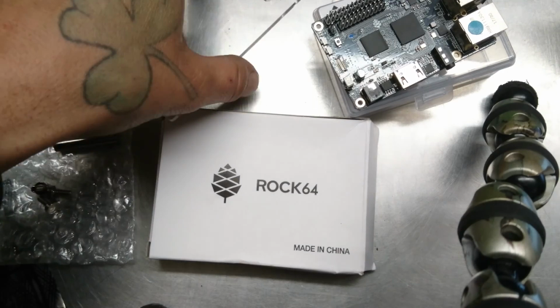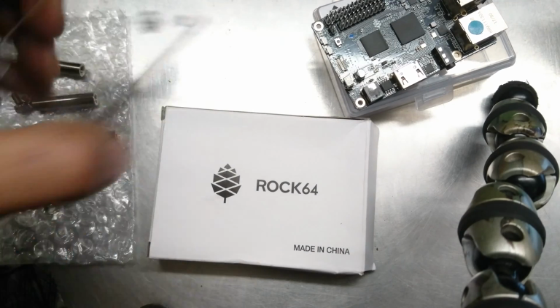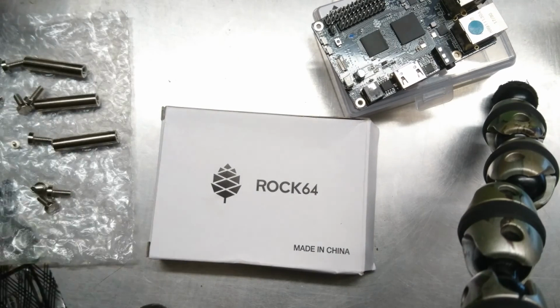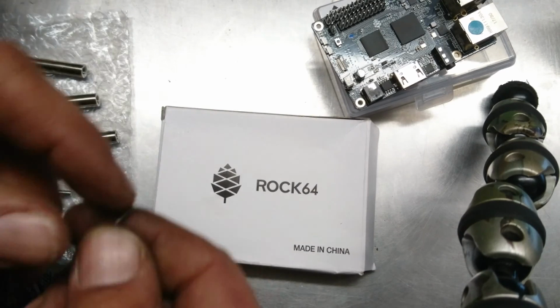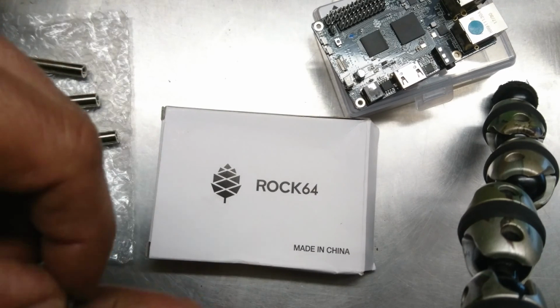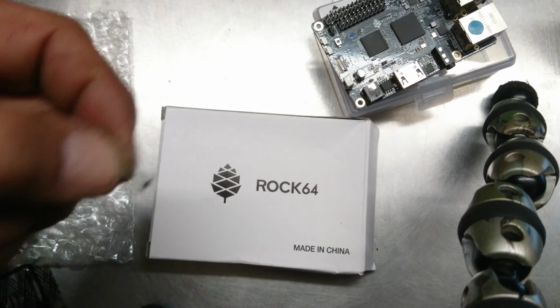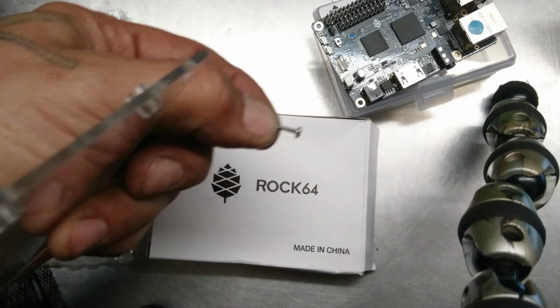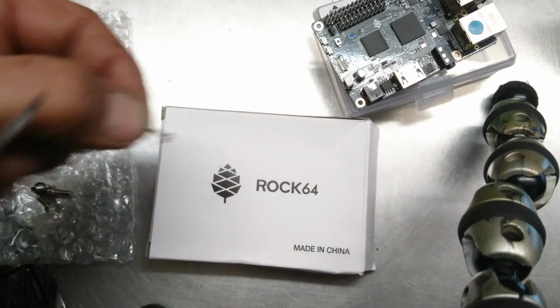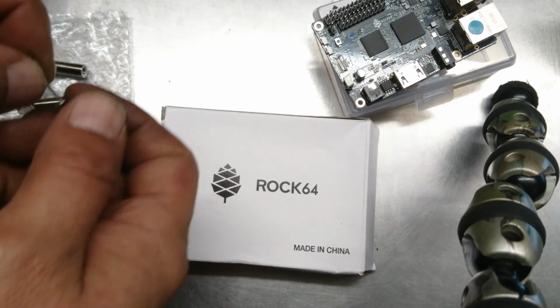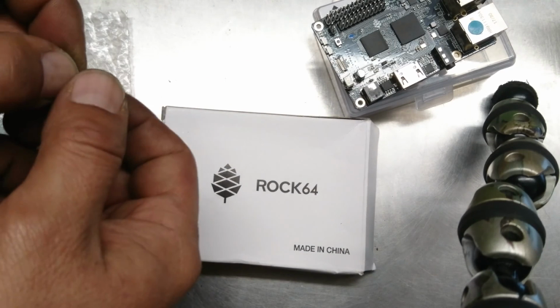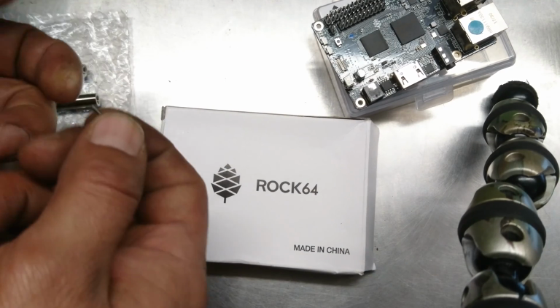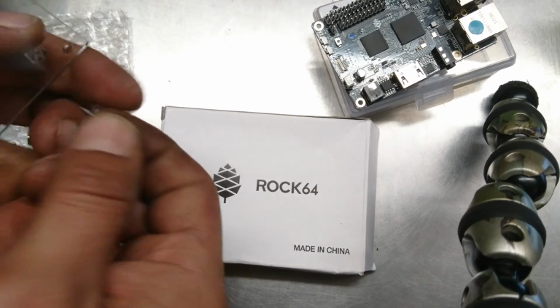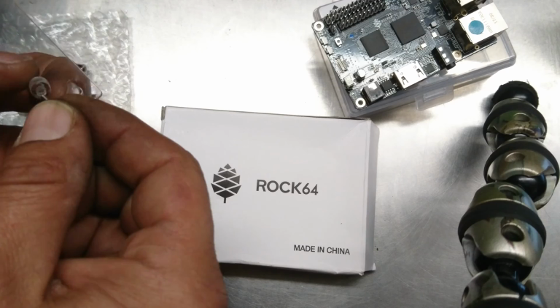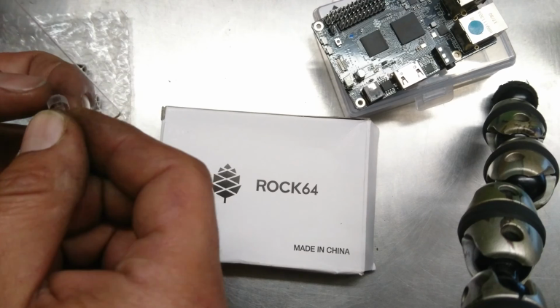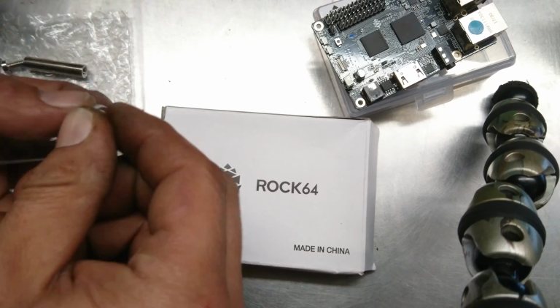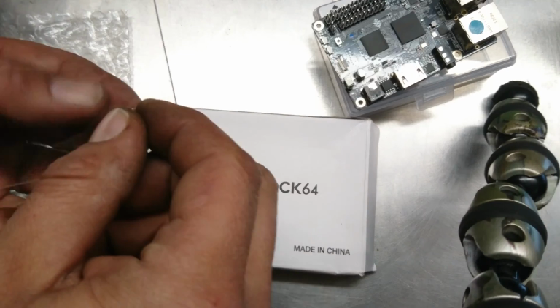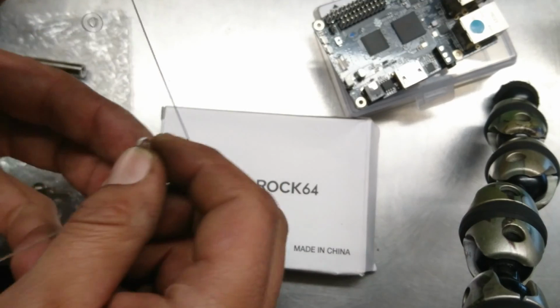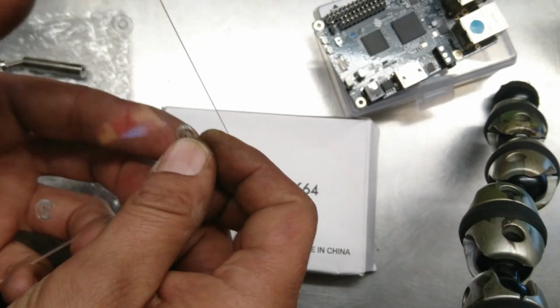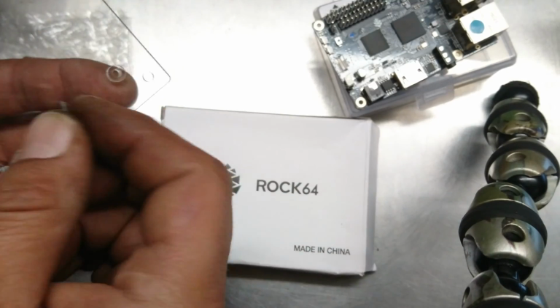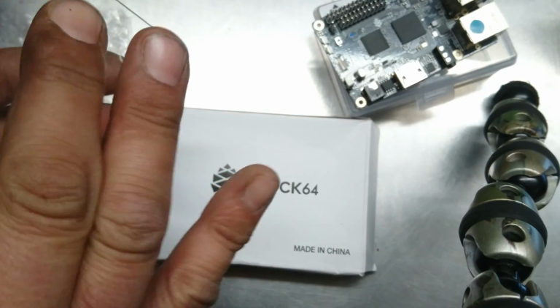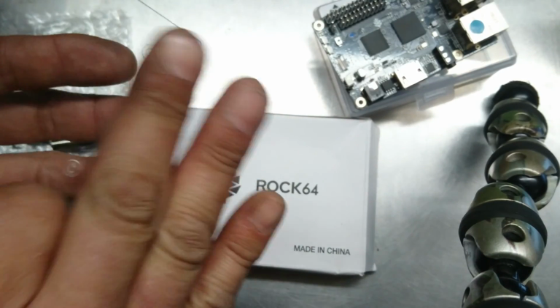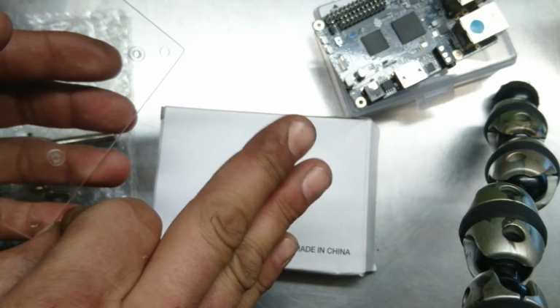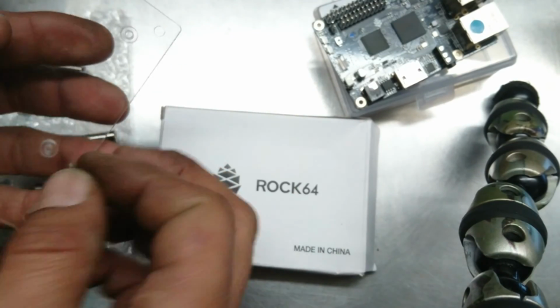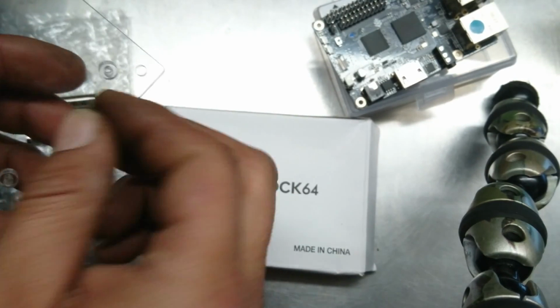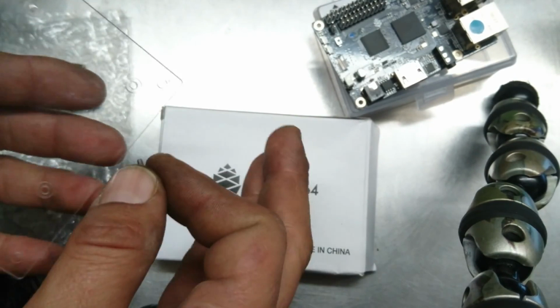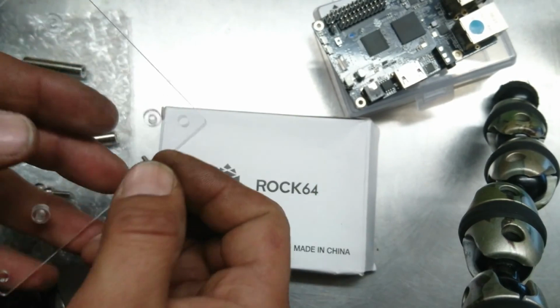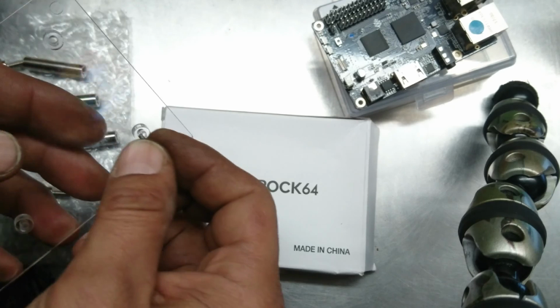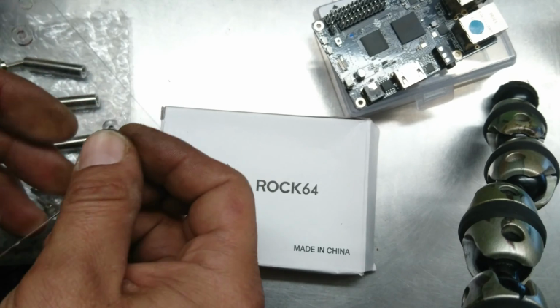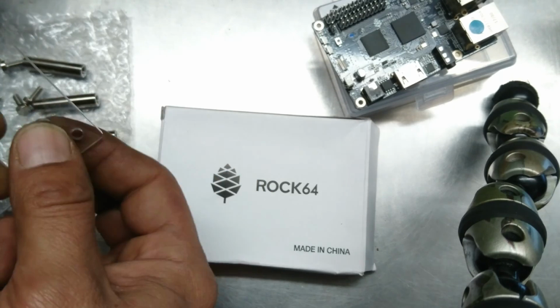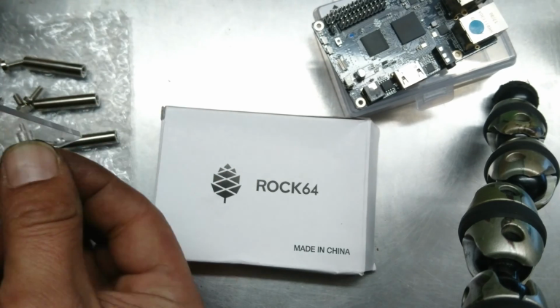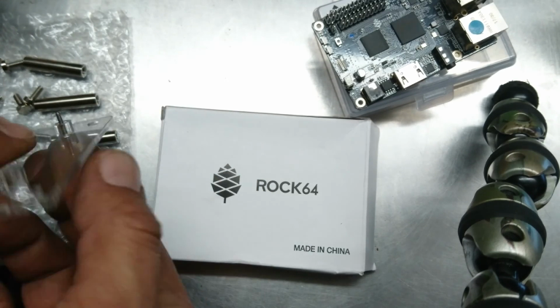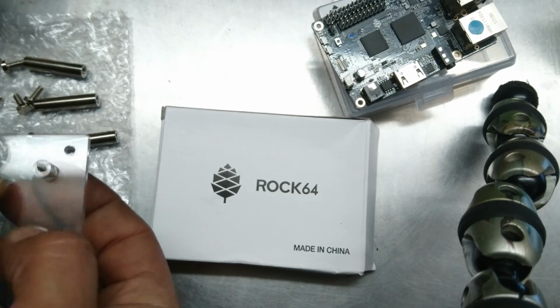You're going to take the long screws it comes with. Sorry about my dirty hands — I work at a gas station, it is what it is.